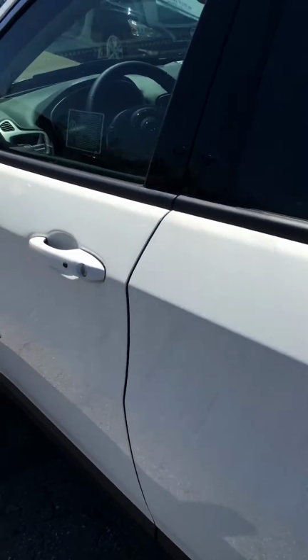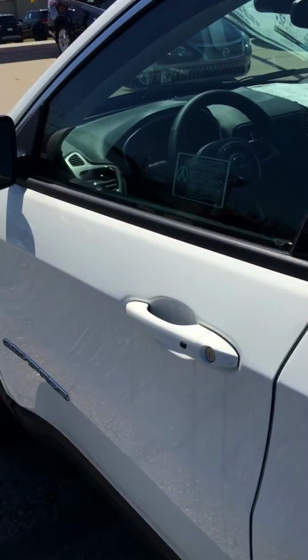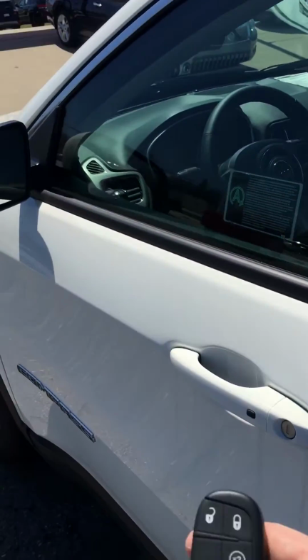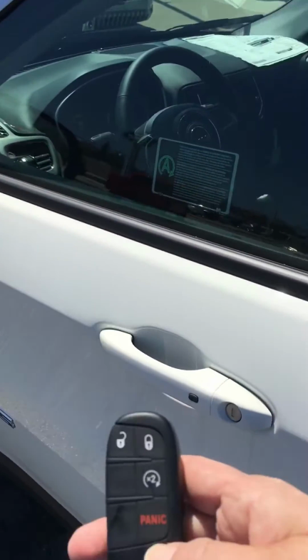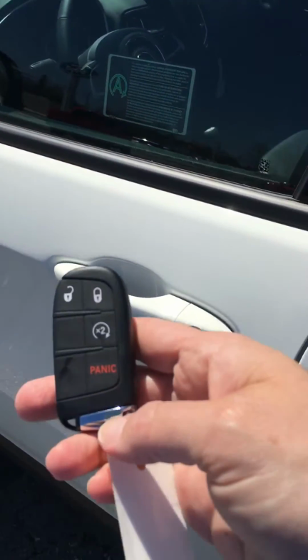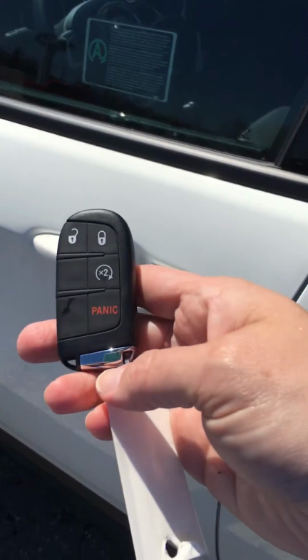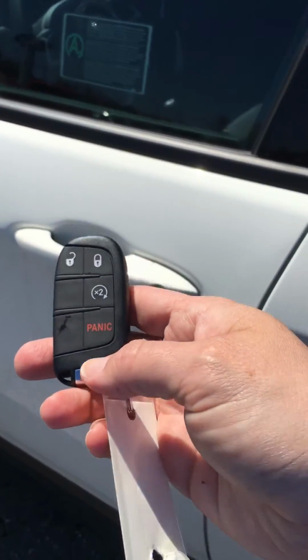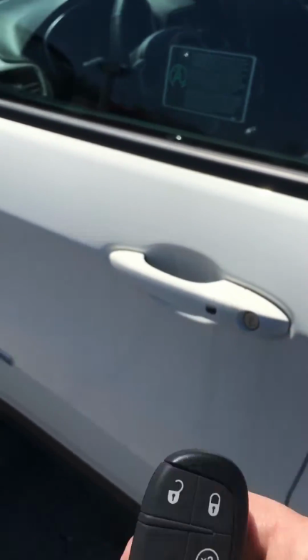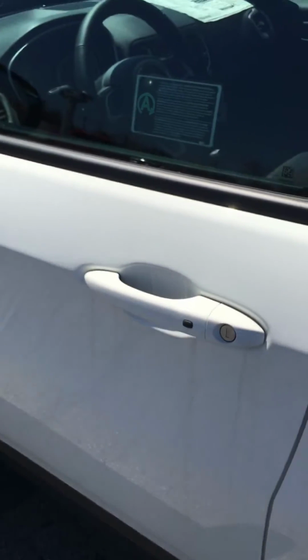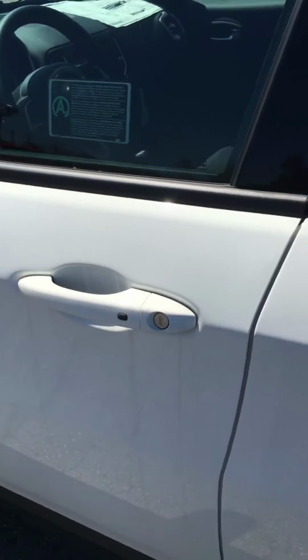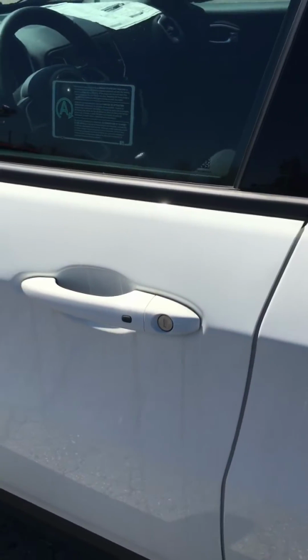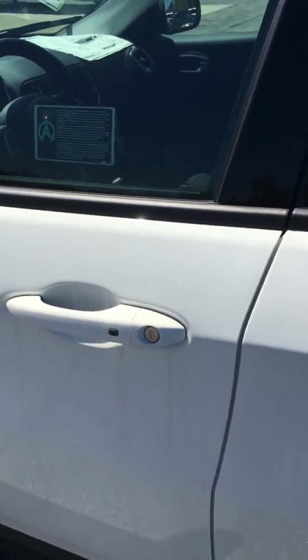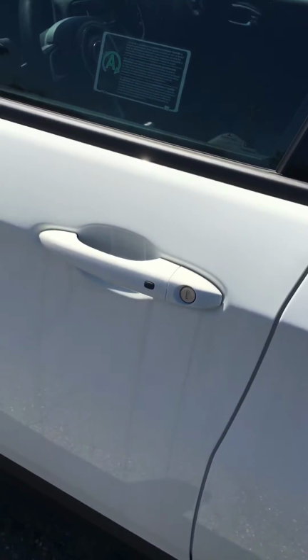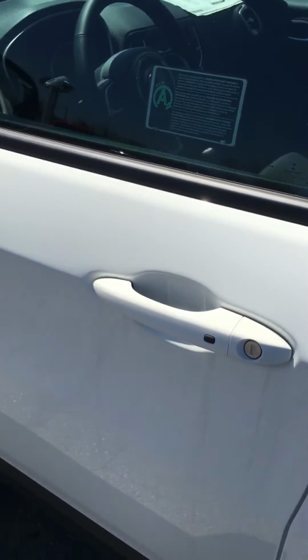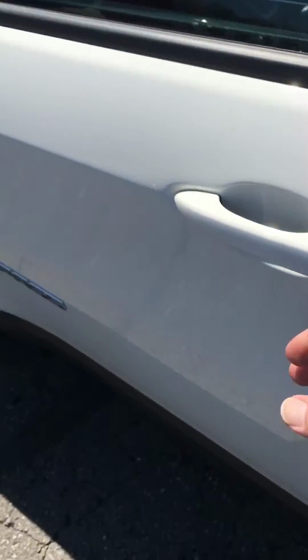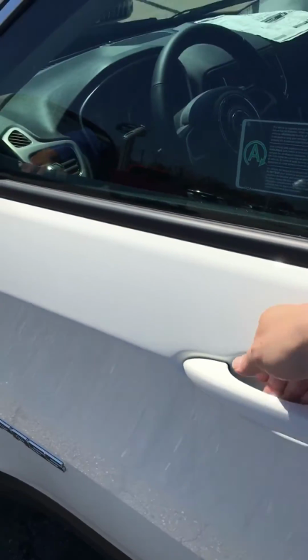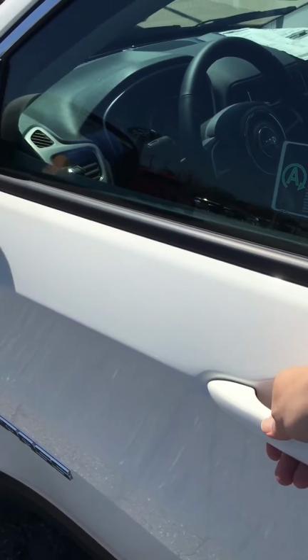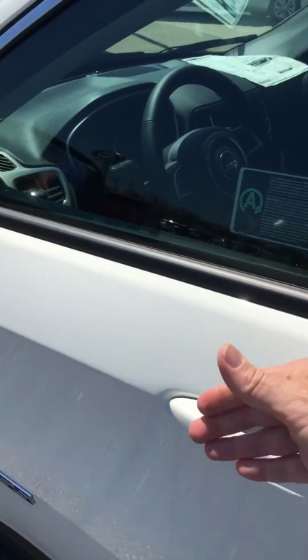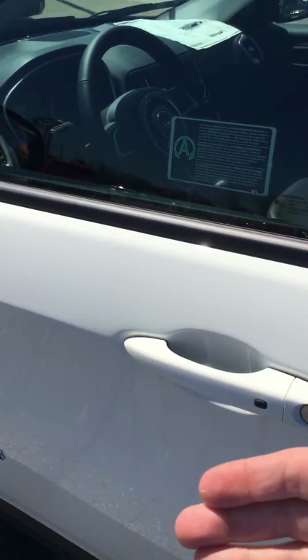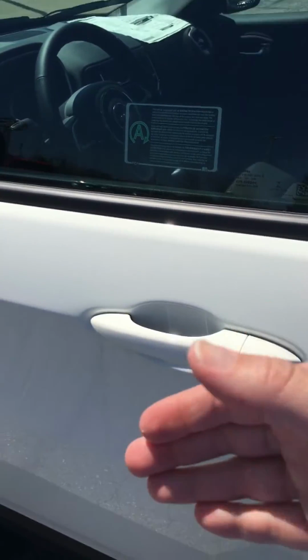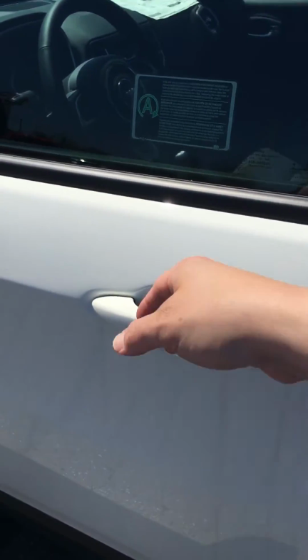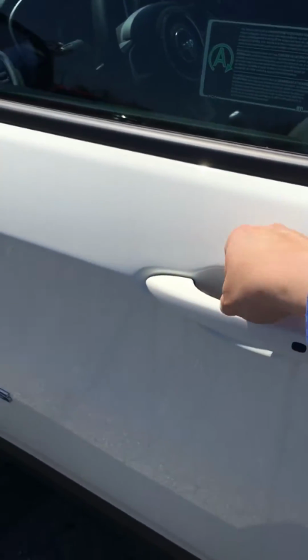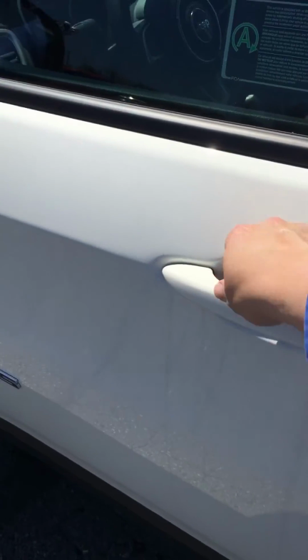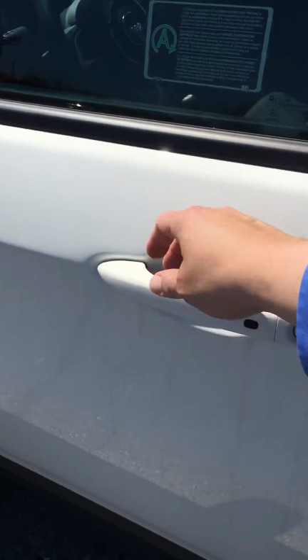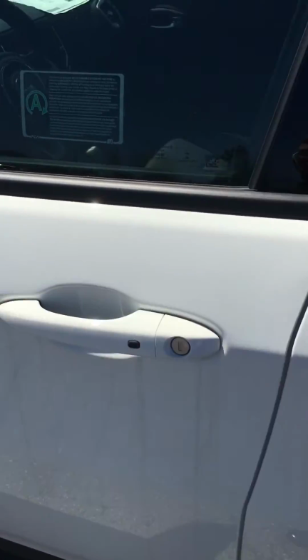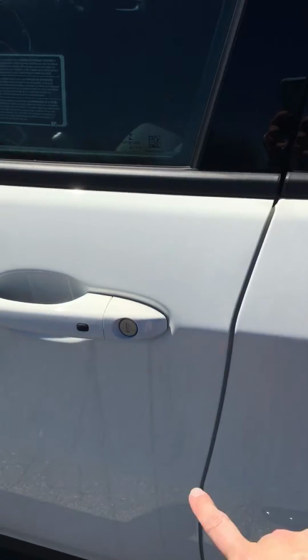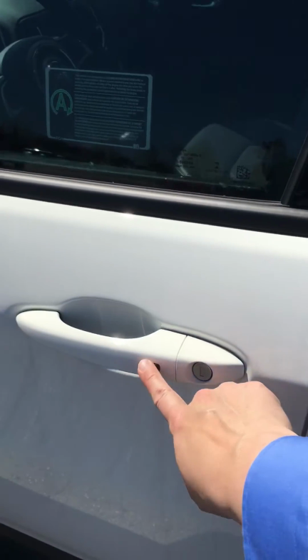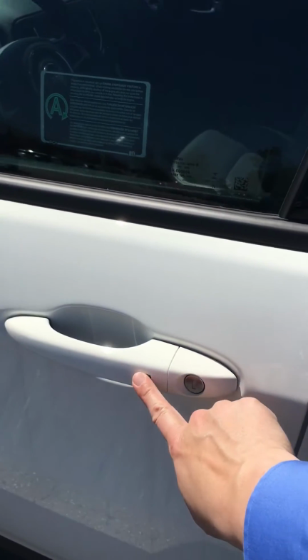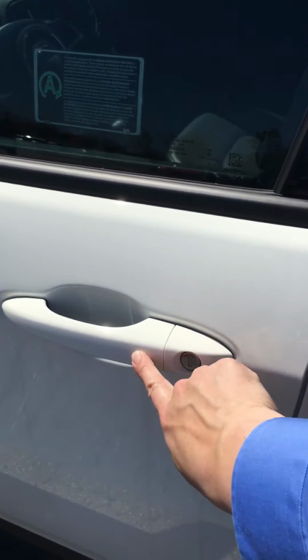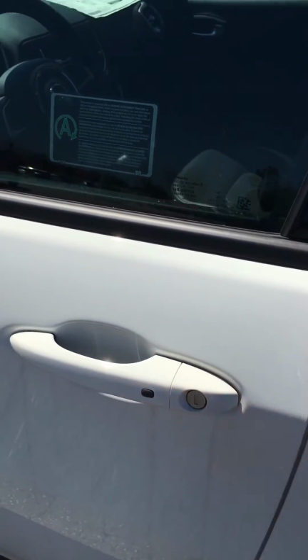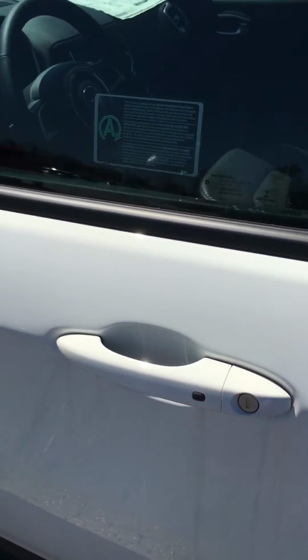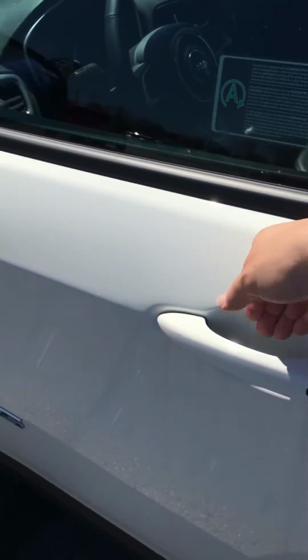You do have automatic start and the great thing about these Jeeps is that it'll recognize just by you putting your hand here — it'll unlock it, and you can also lock it by pushing that button.